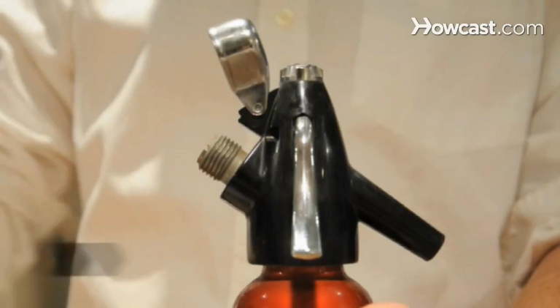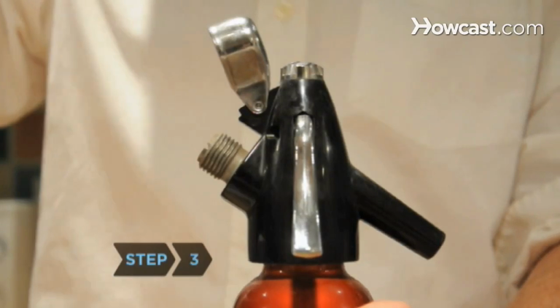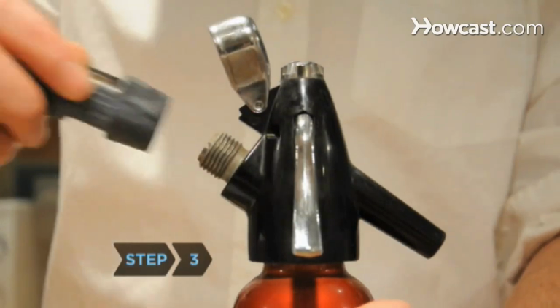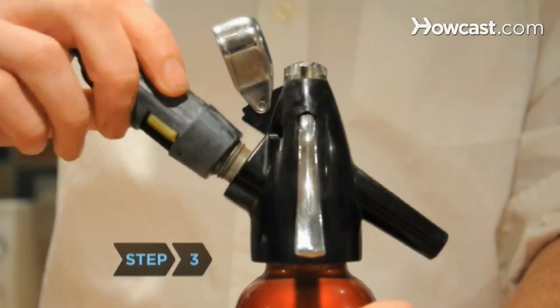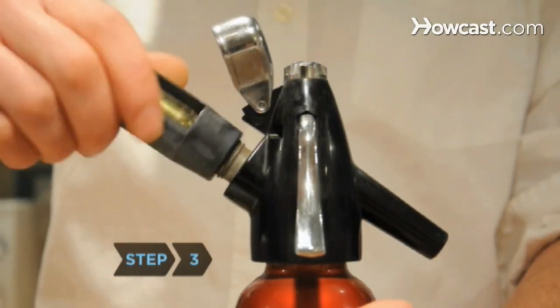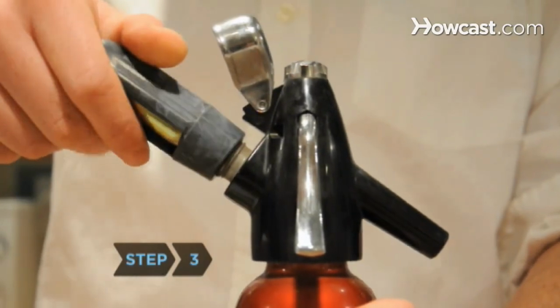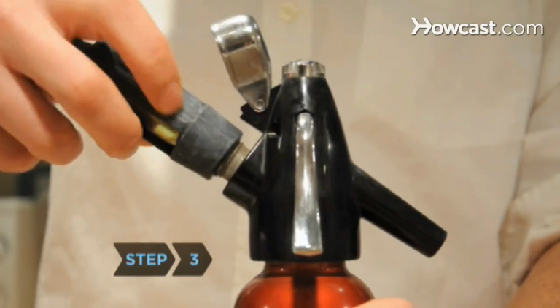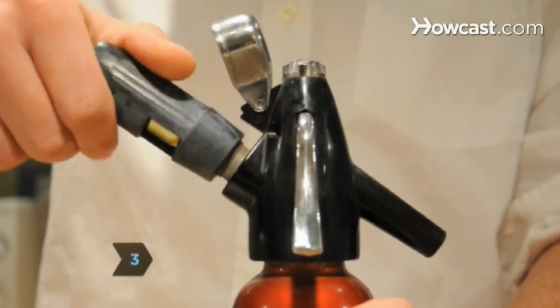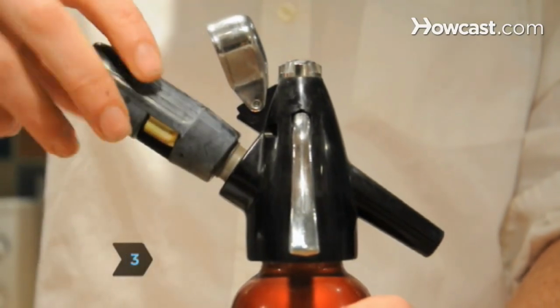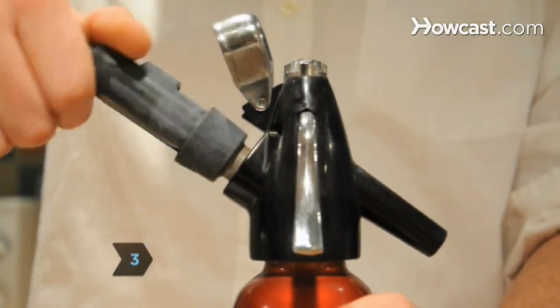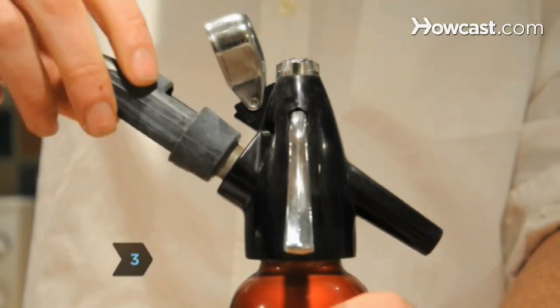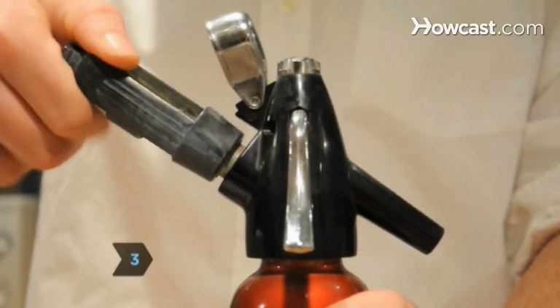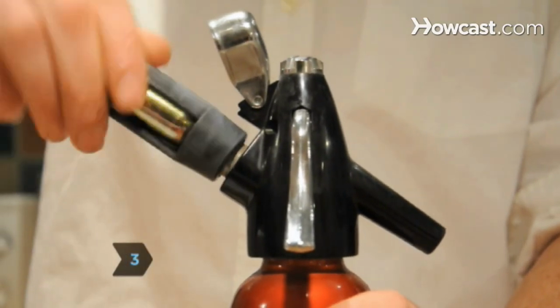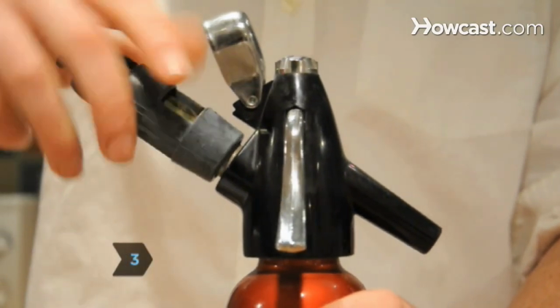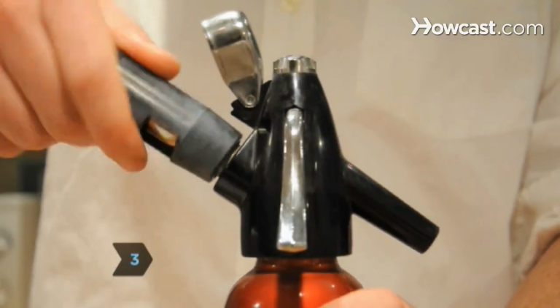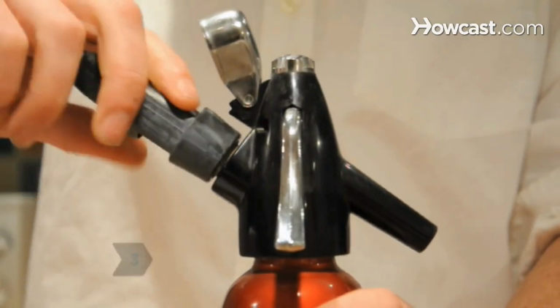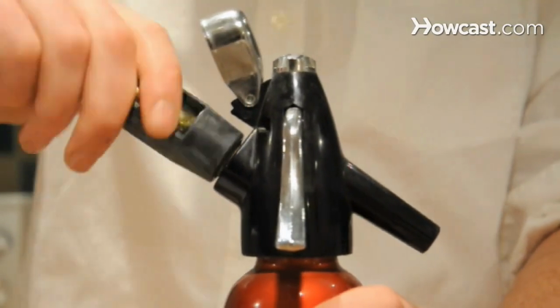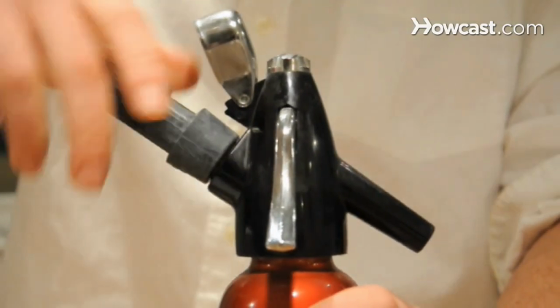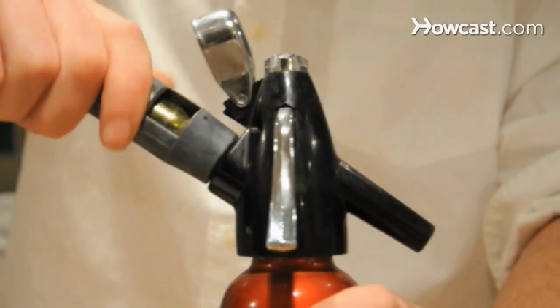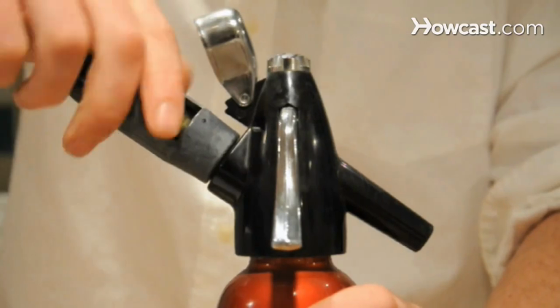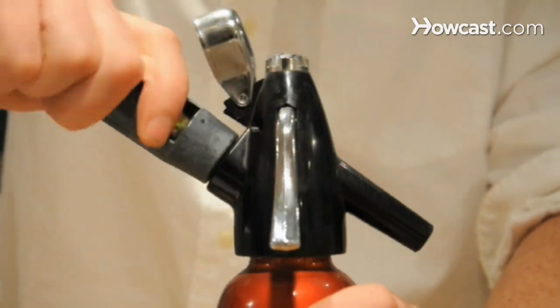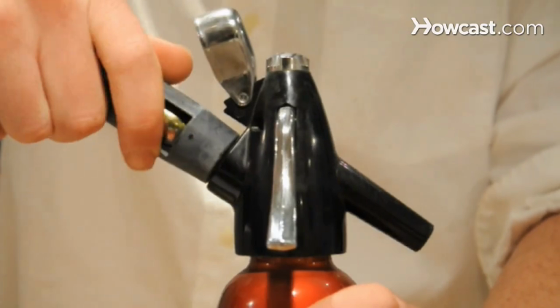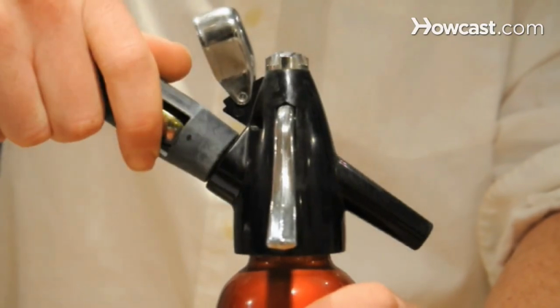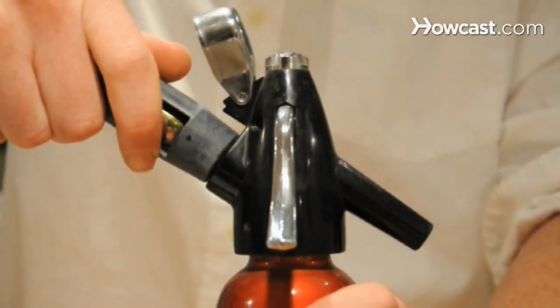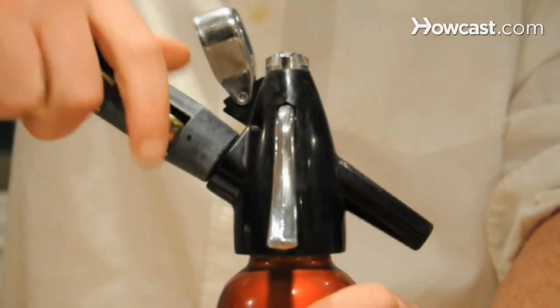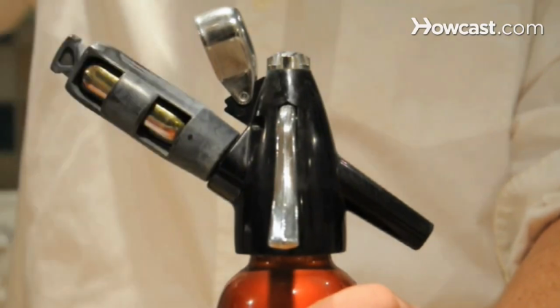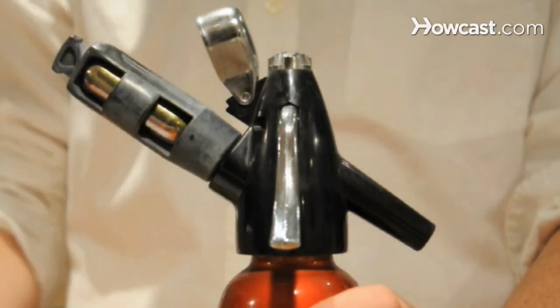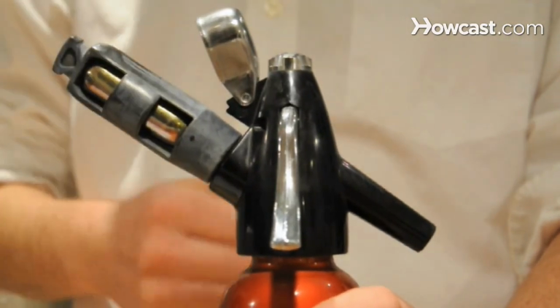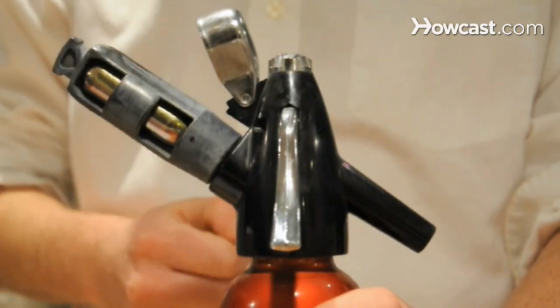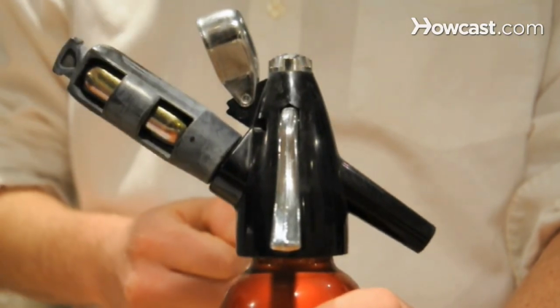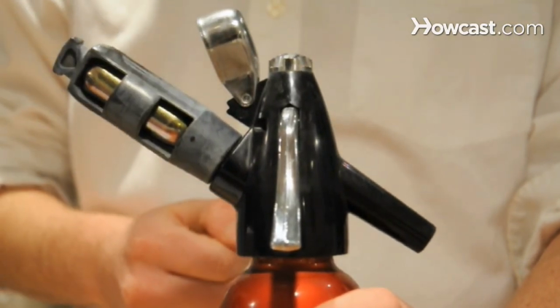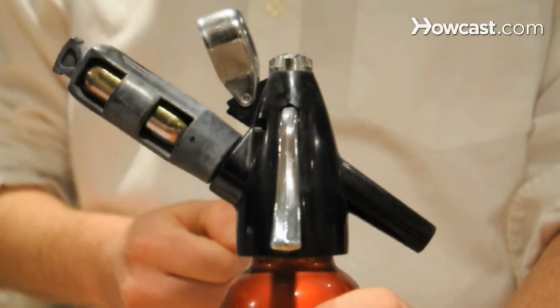Step 3. Fit the charger — a small canister containing pressurized carbon dioxide — onto the spray nozzle on the seltzer bottle. When it screws in or snaps on, you'll hear a whoosh as the water carbonates.